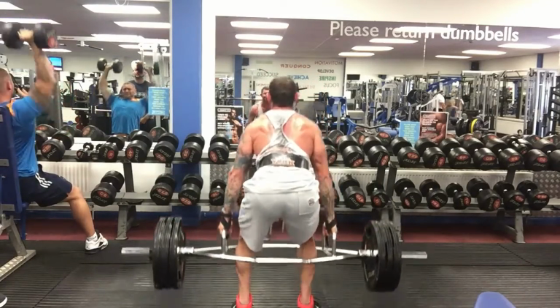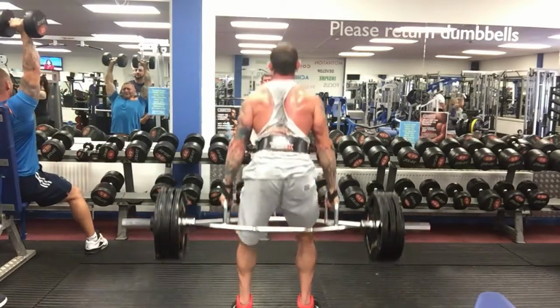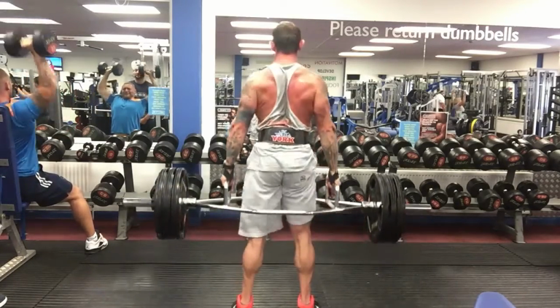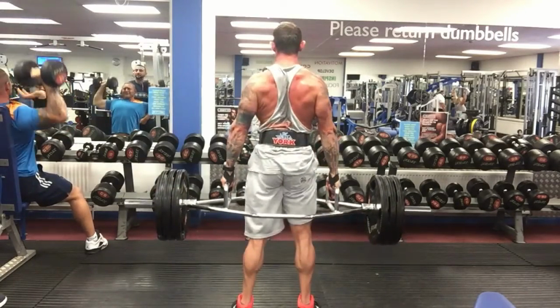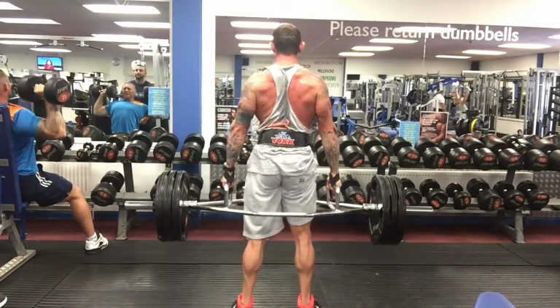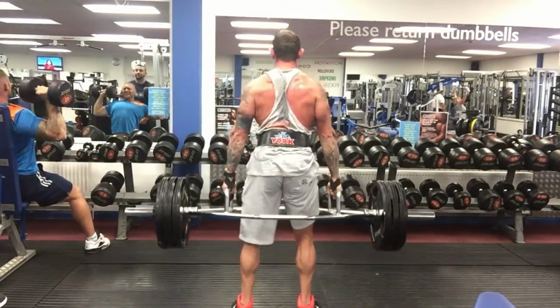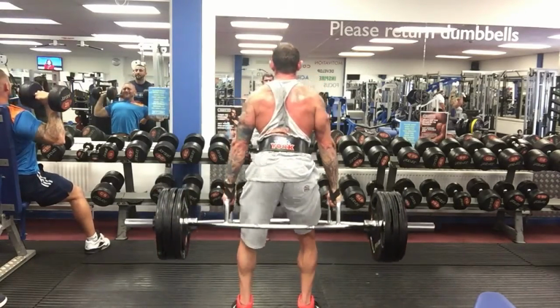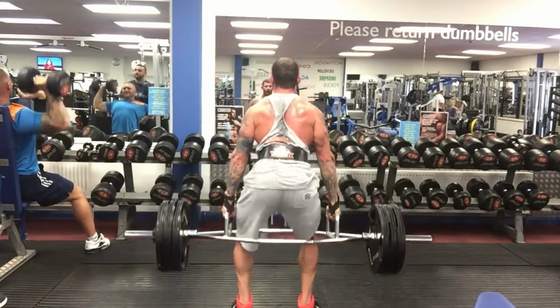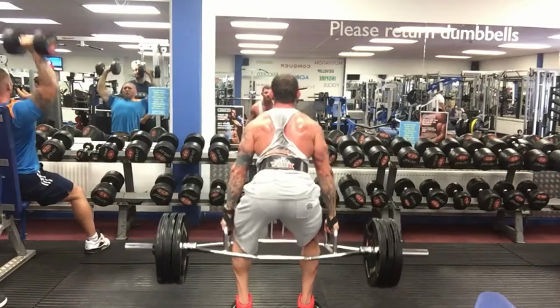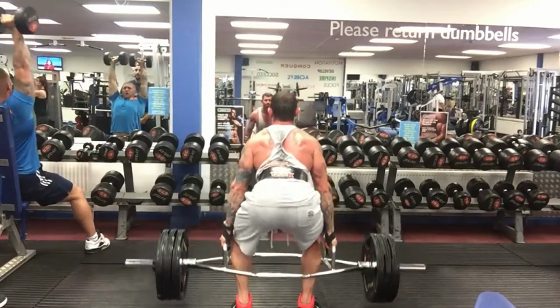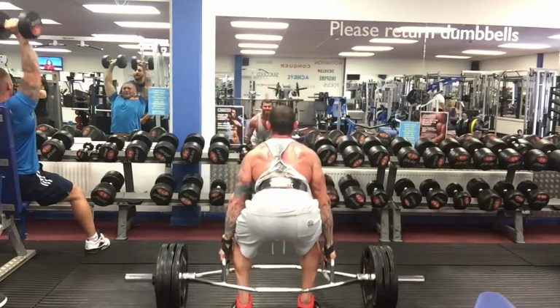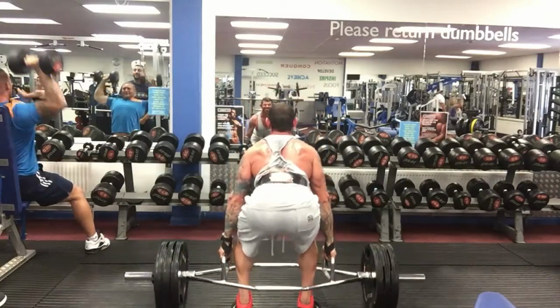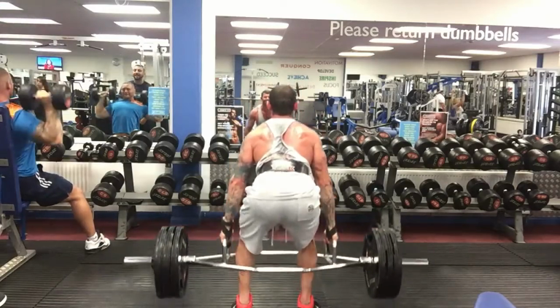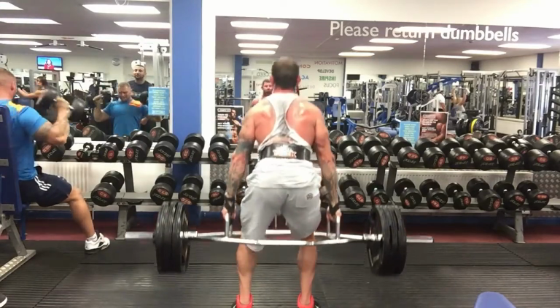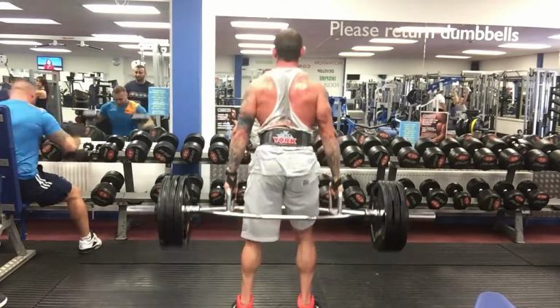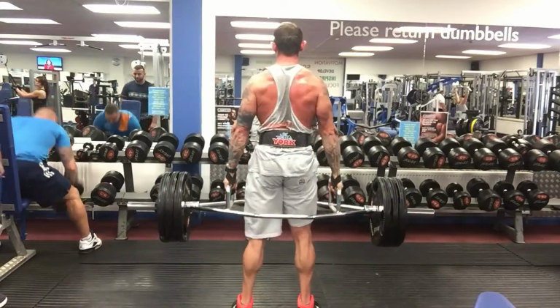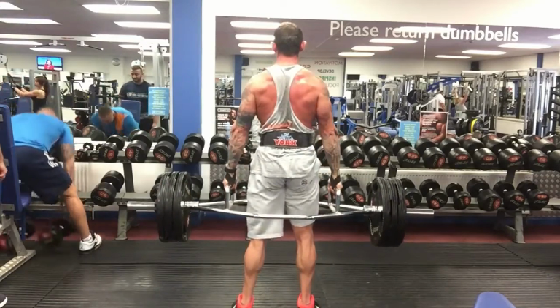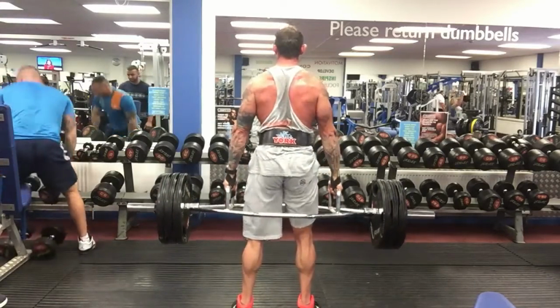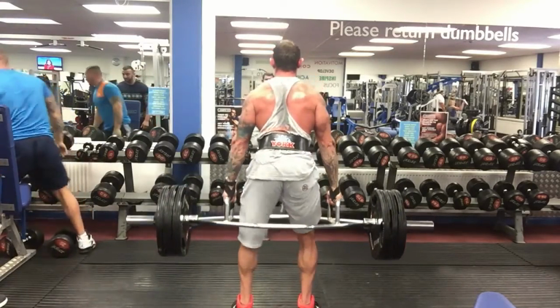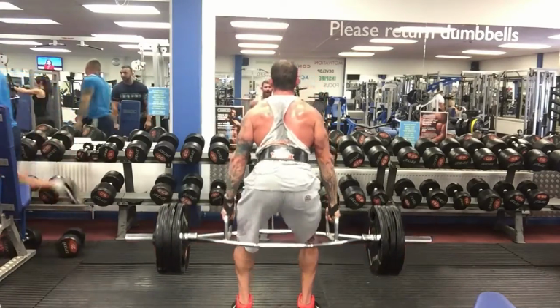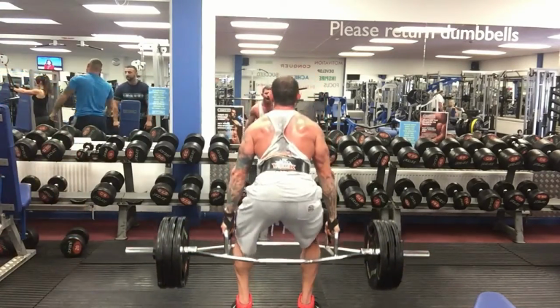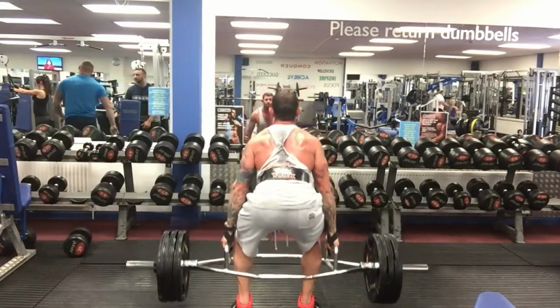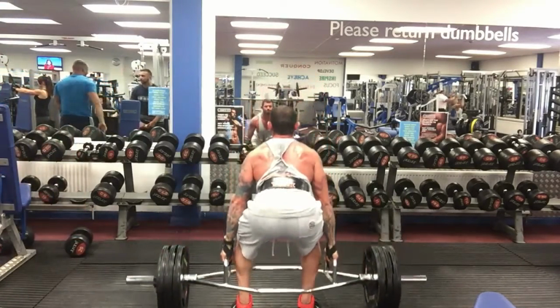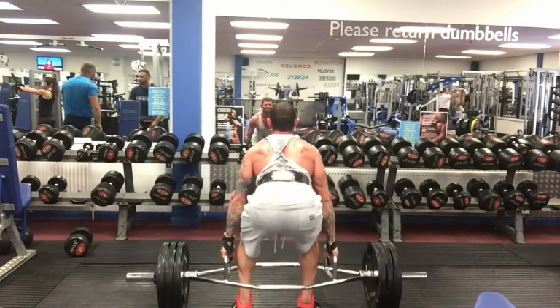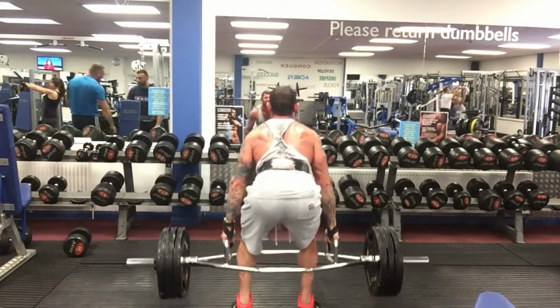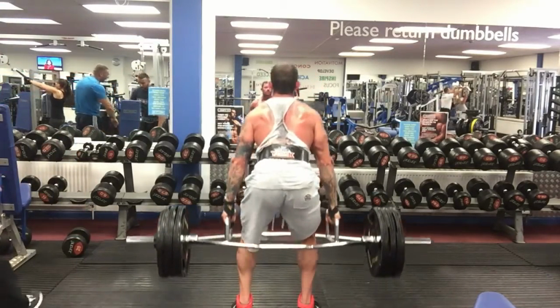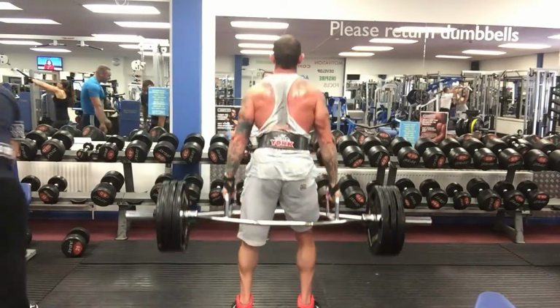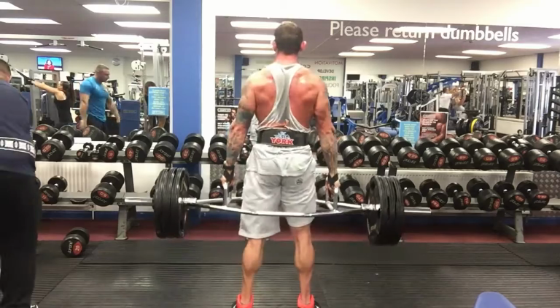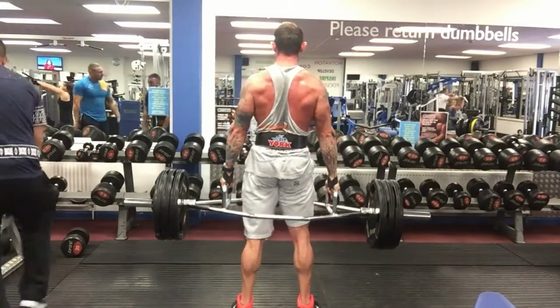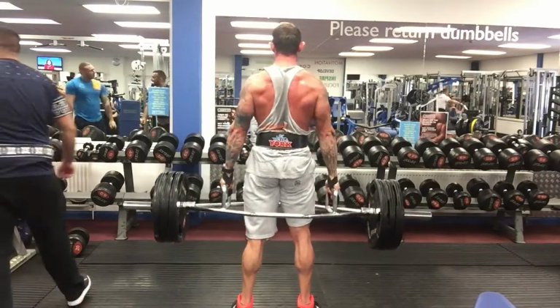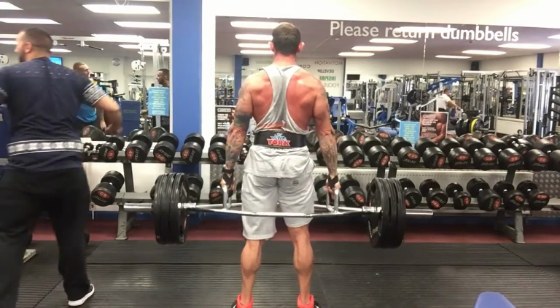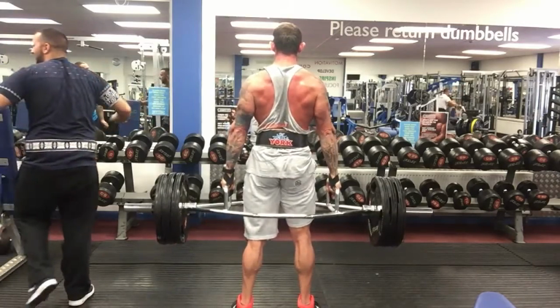If you have any questions on how to trap bar deadlift, leave me a comment — I'll be happy to answer. And don't forget to give the video a thumbs up and subscribe to the channel for more just like this. Thanks for watching.